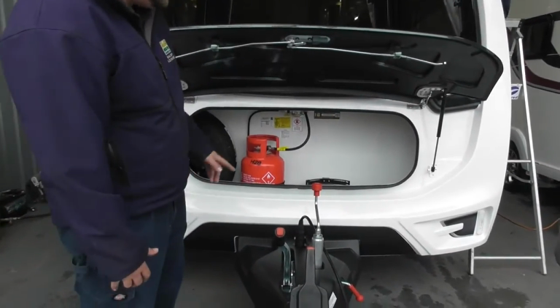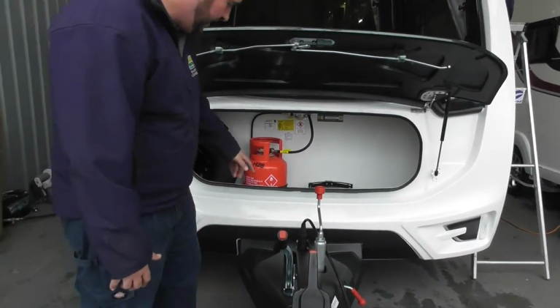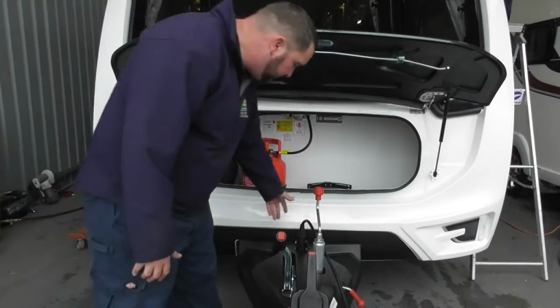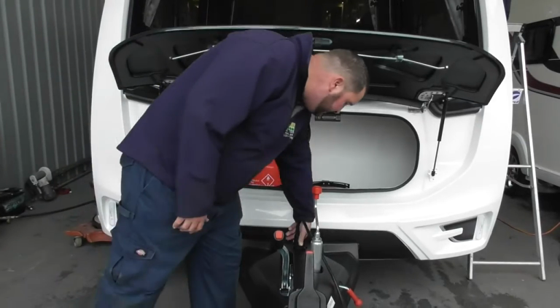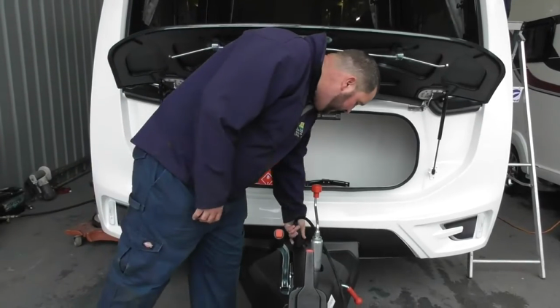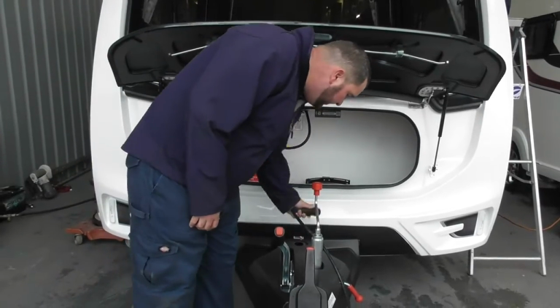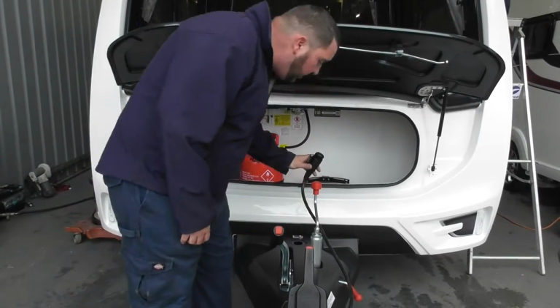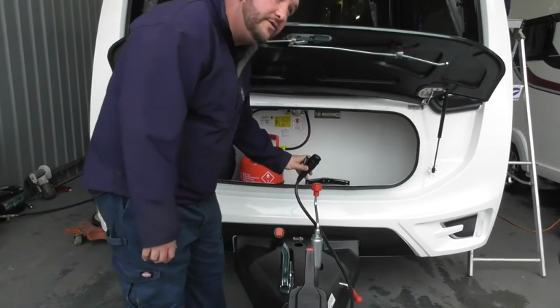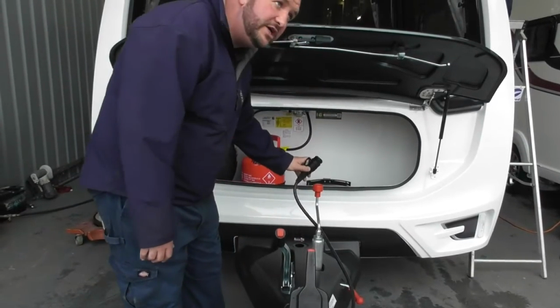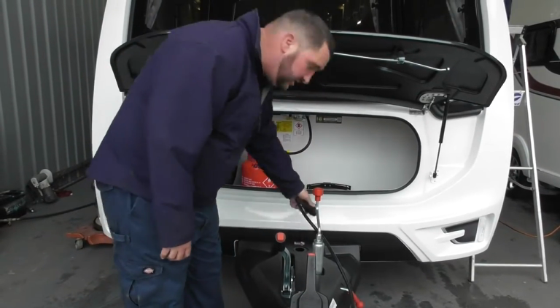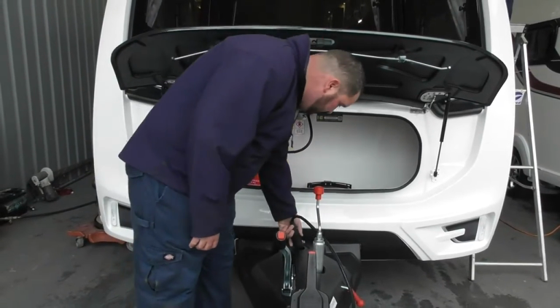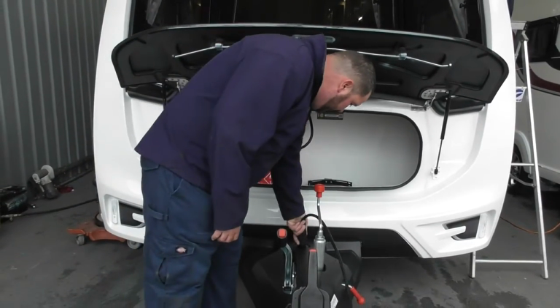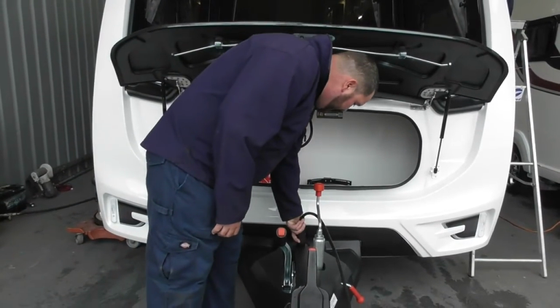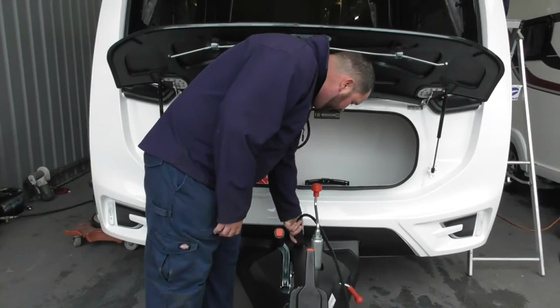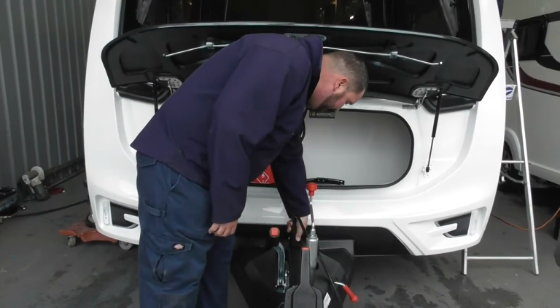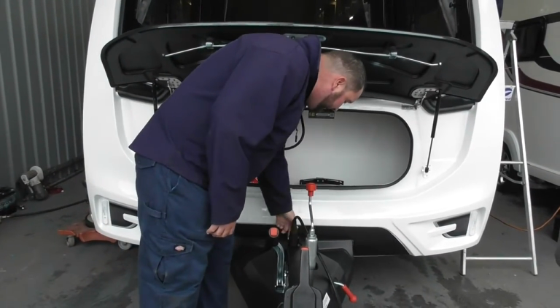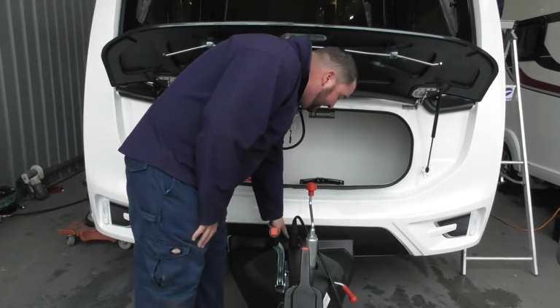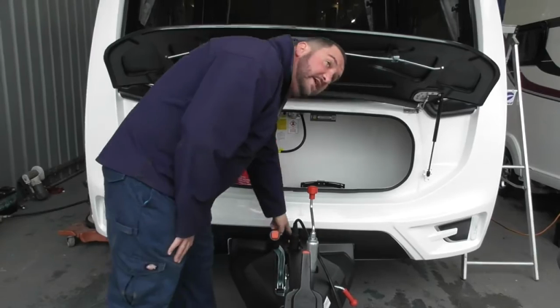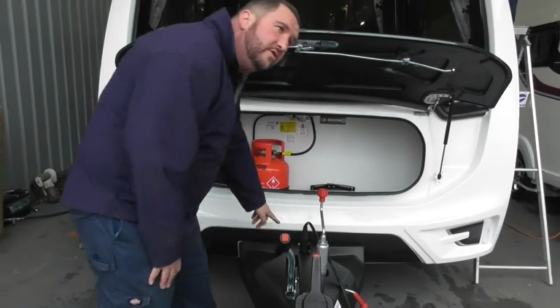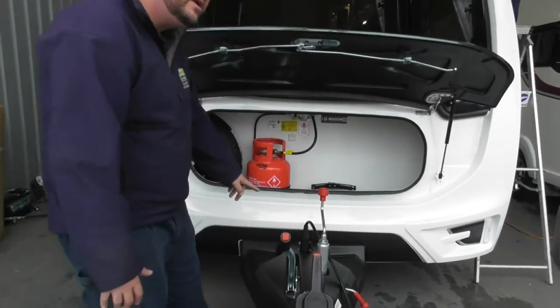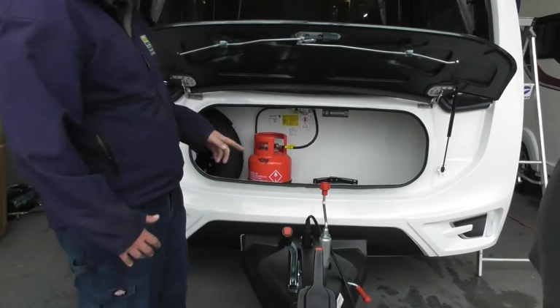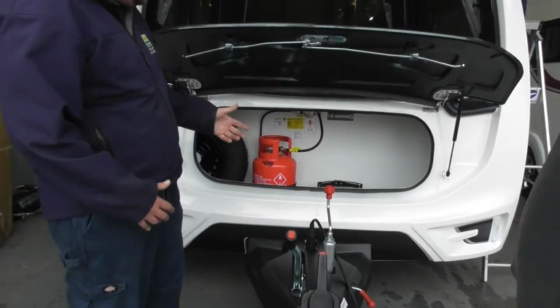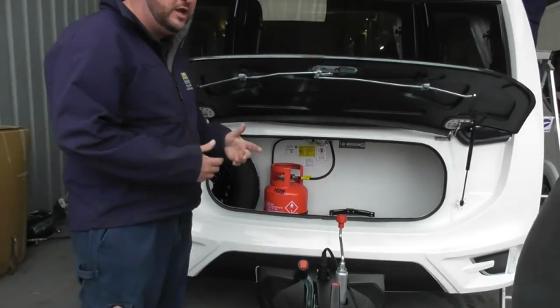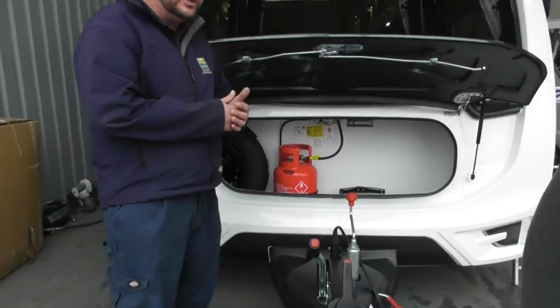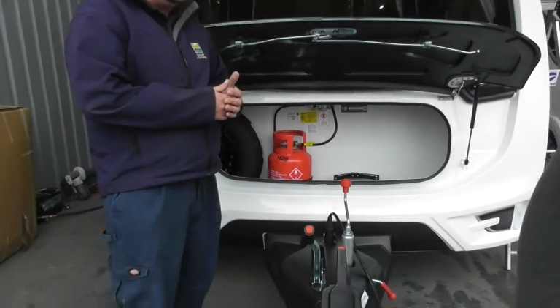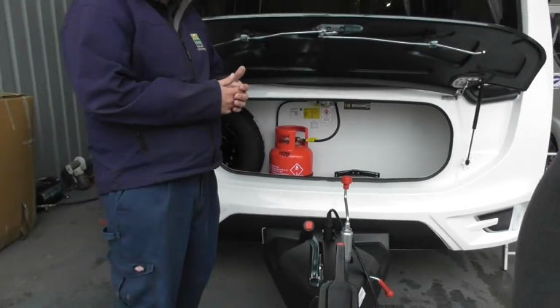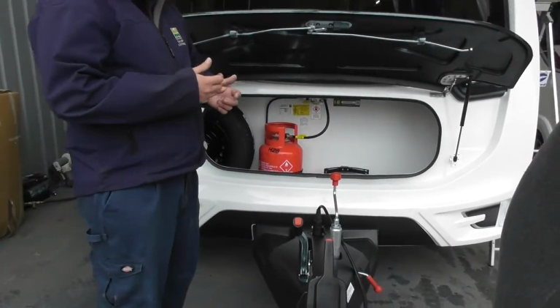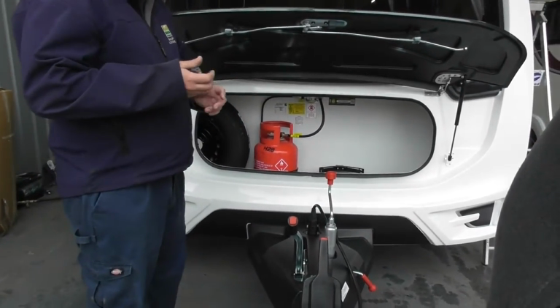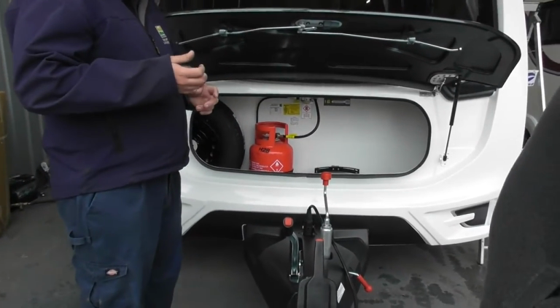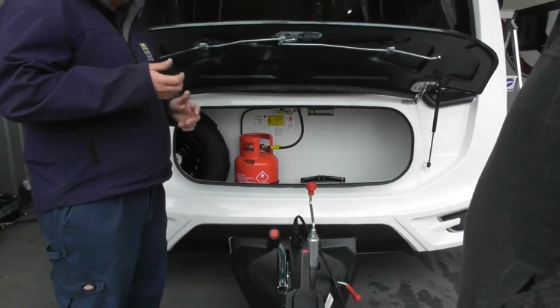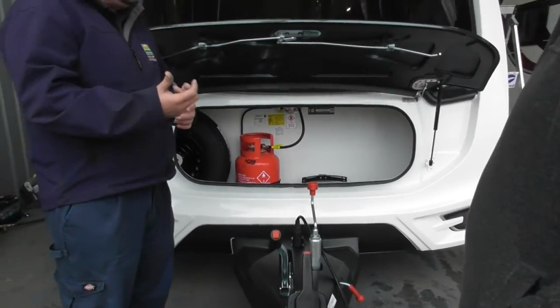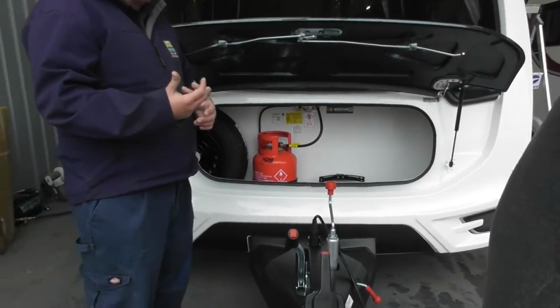Then the 13-pin plug for your lights and electrics, and then the ATC. Have you had ATC before? Are you happy with the lights on the ATC? So when you initially plug it in — perfect.